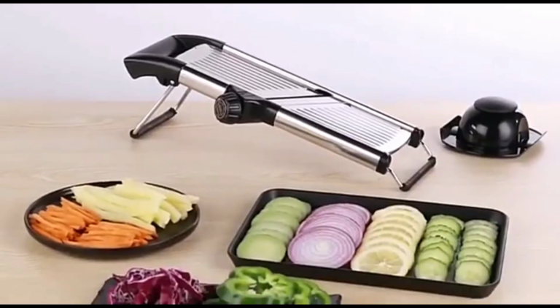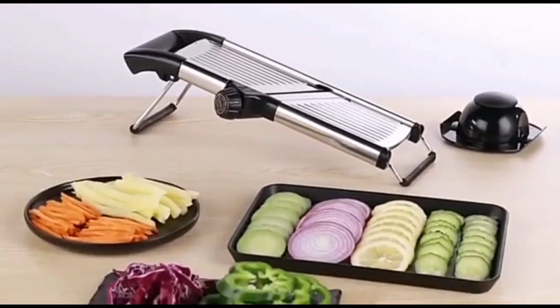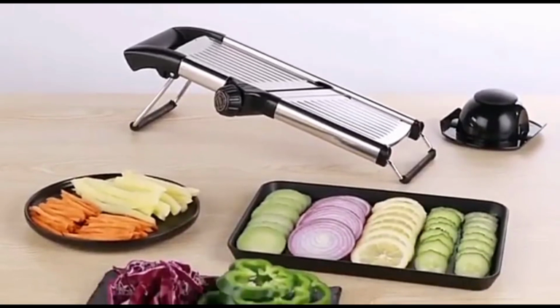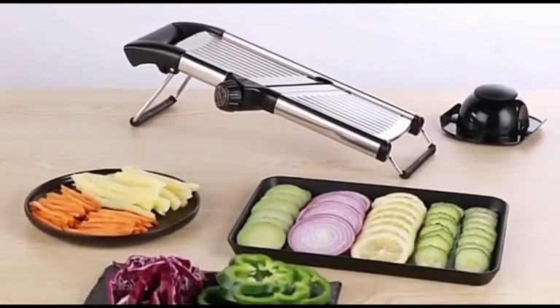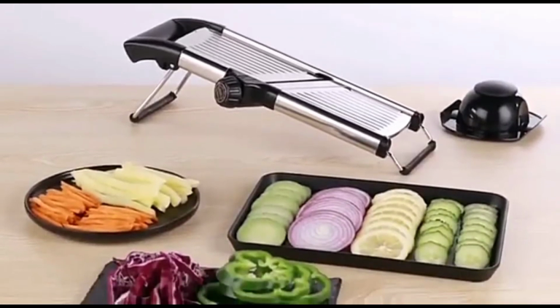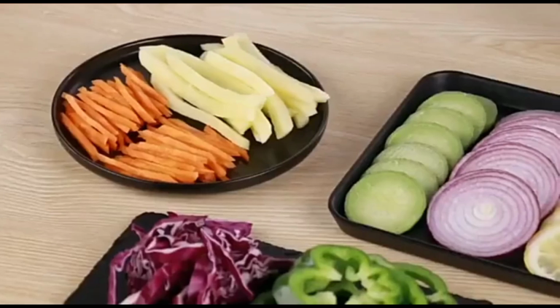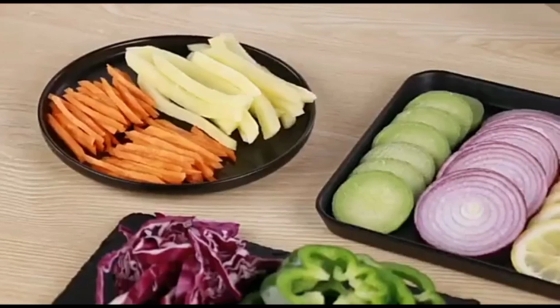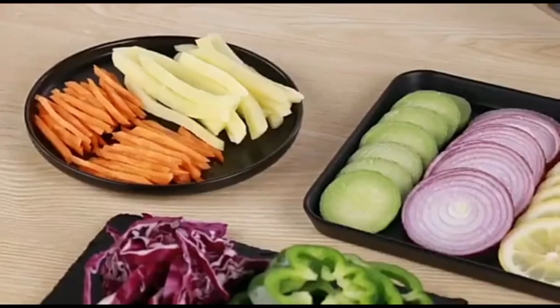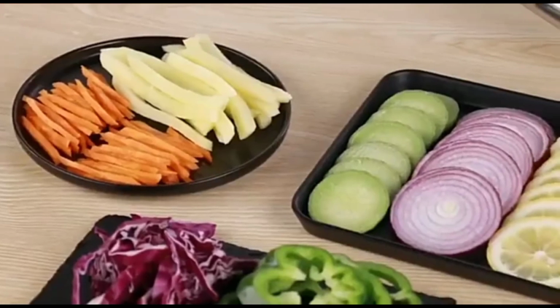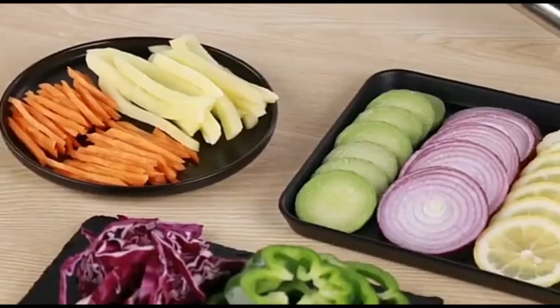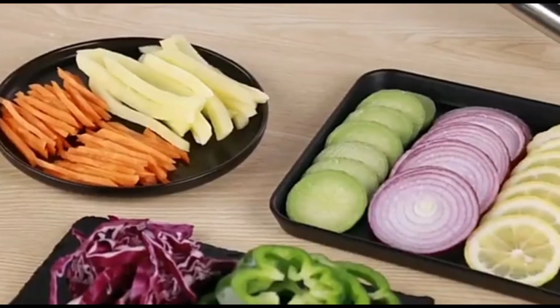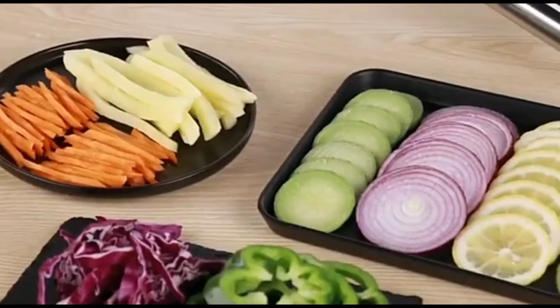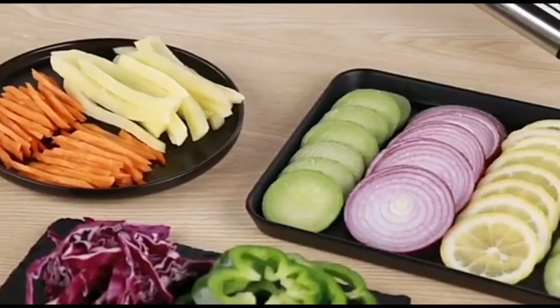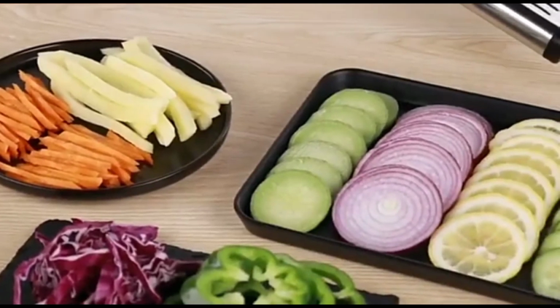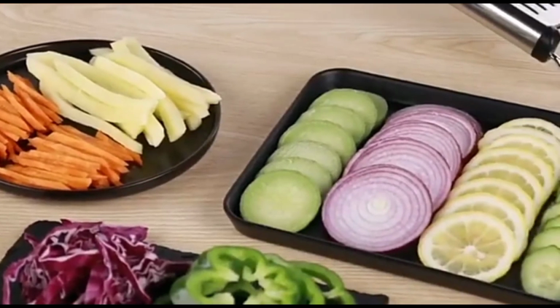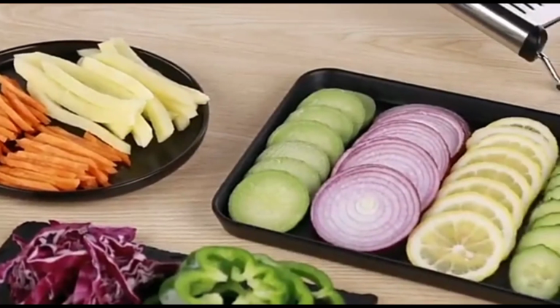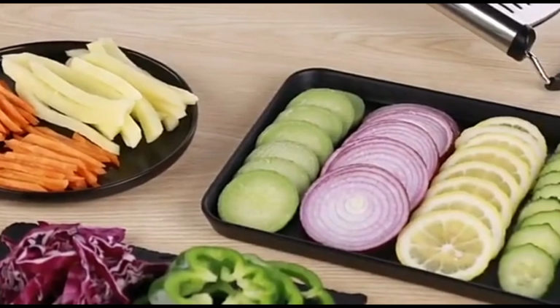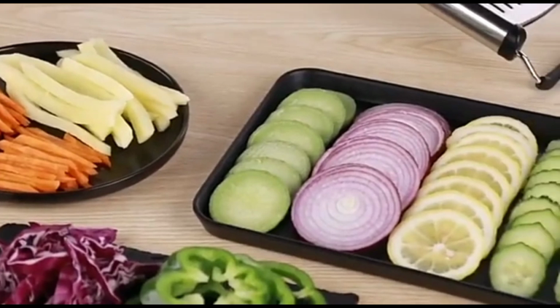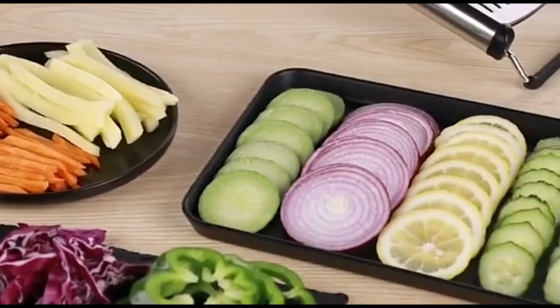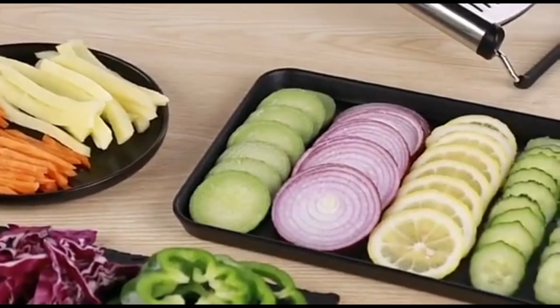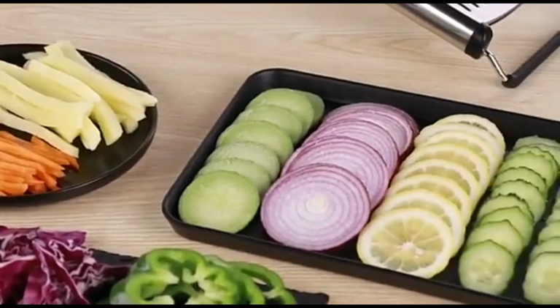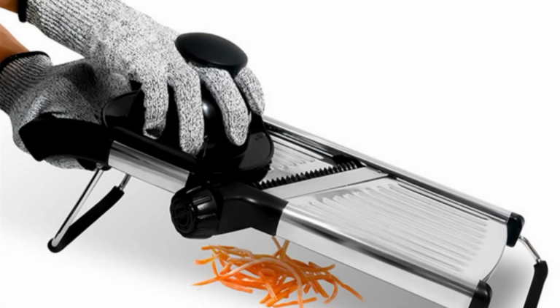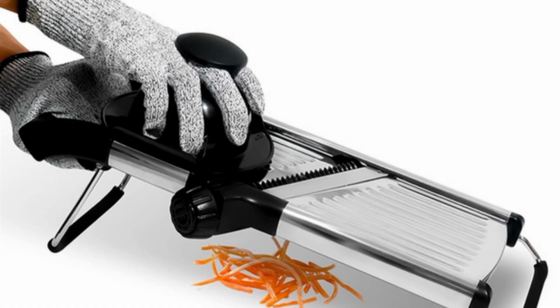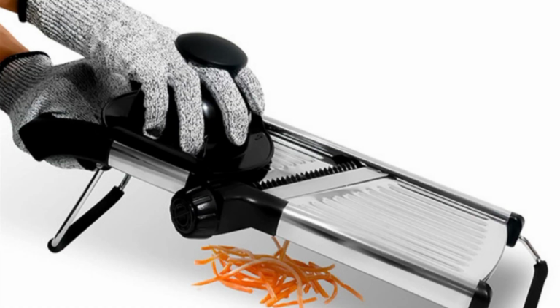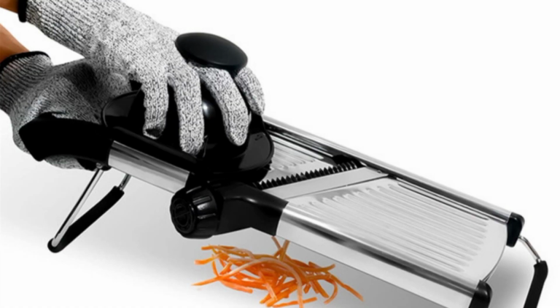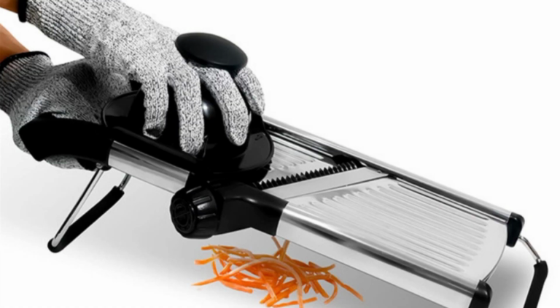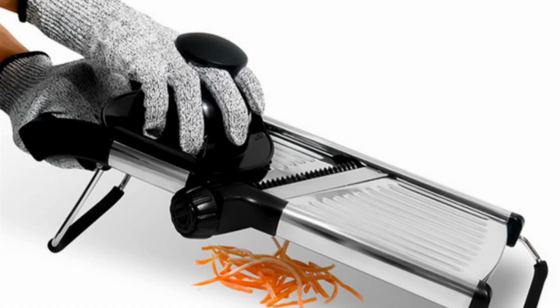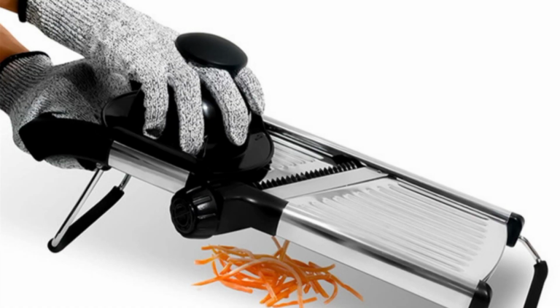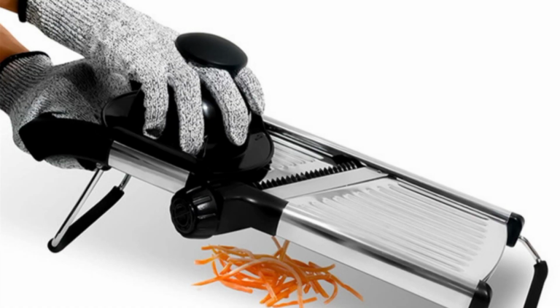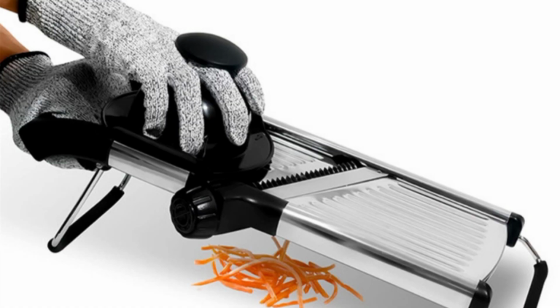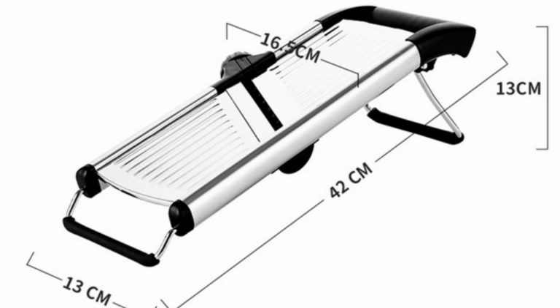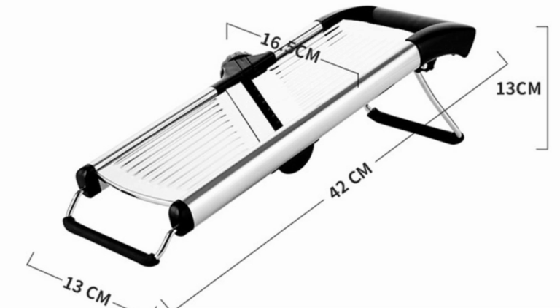Whether you're prepping for a salad, making fries, or slicing onions, this slicer makes it quick and easy. And with no more uneven slices, your meals will look professional every time.